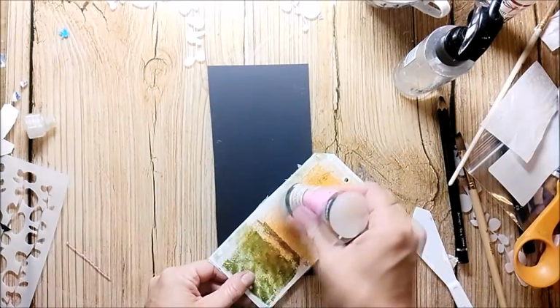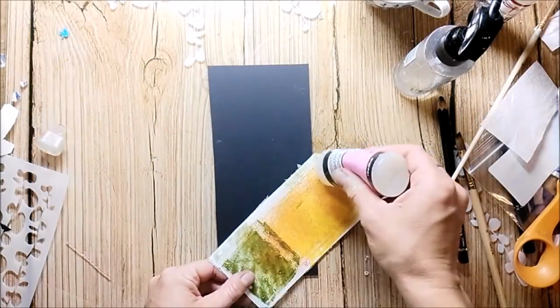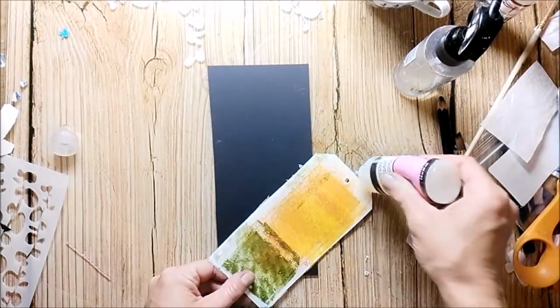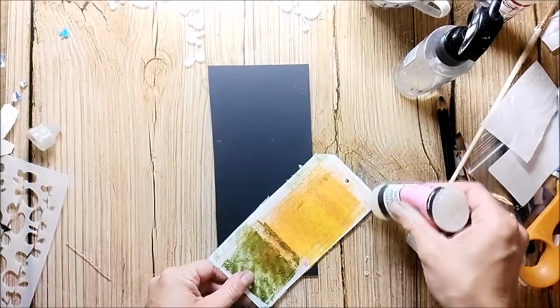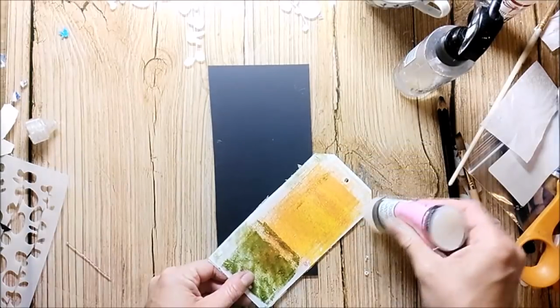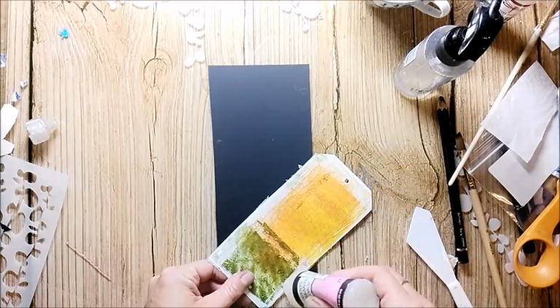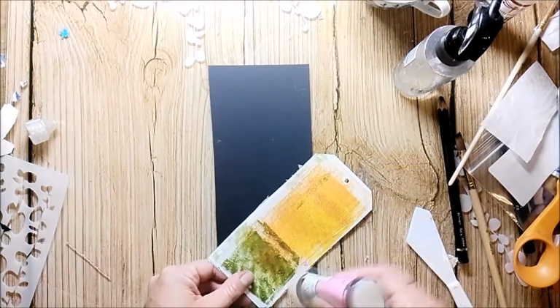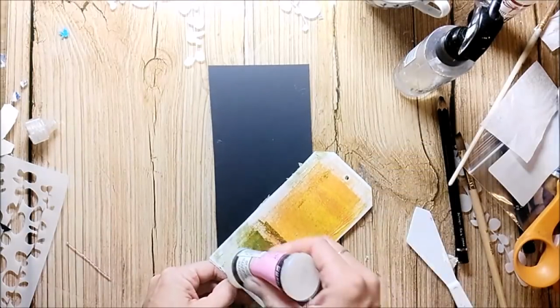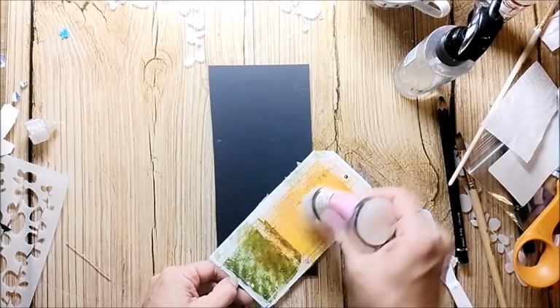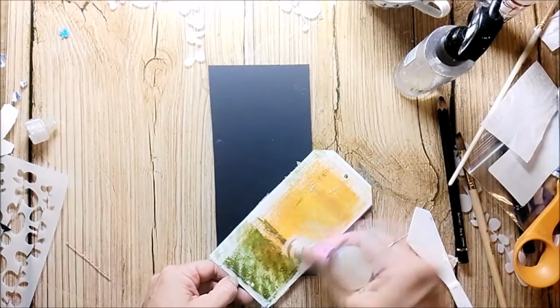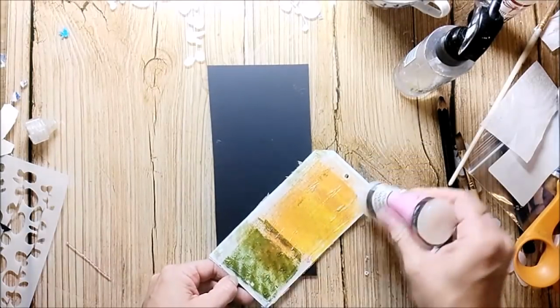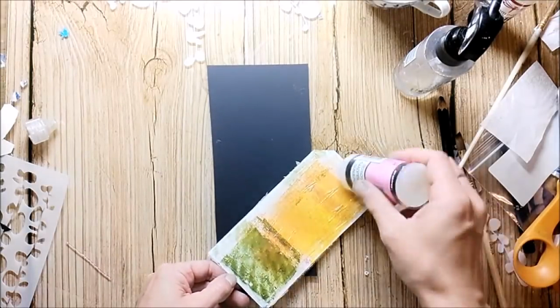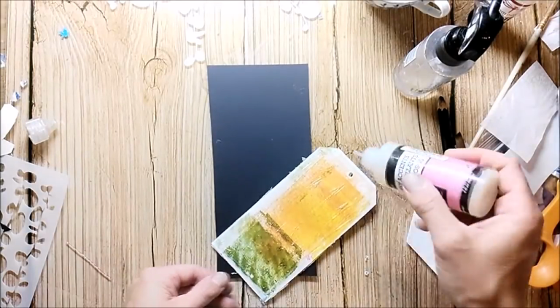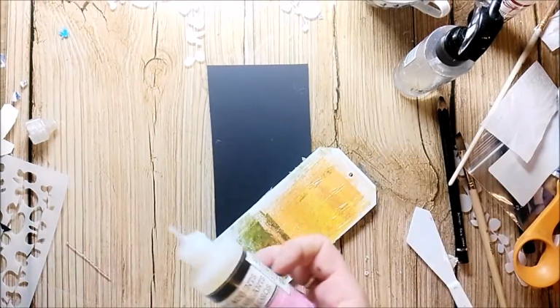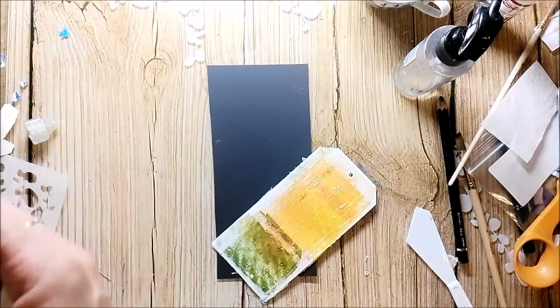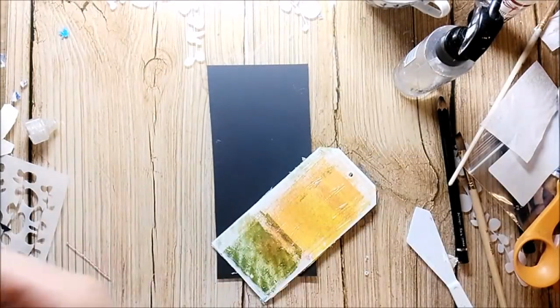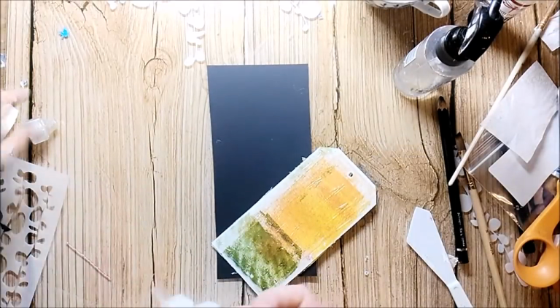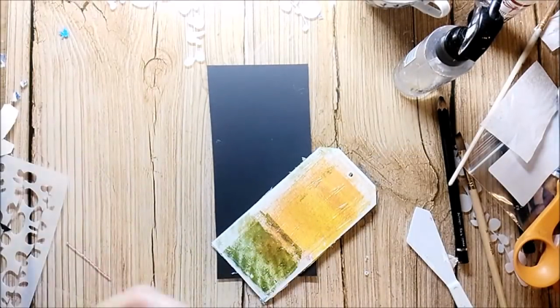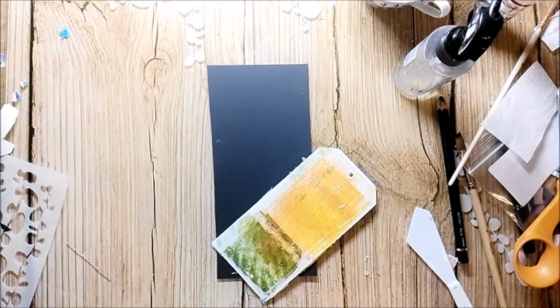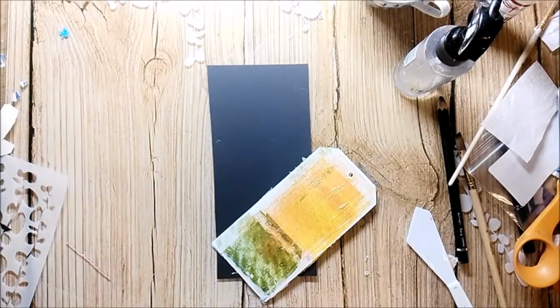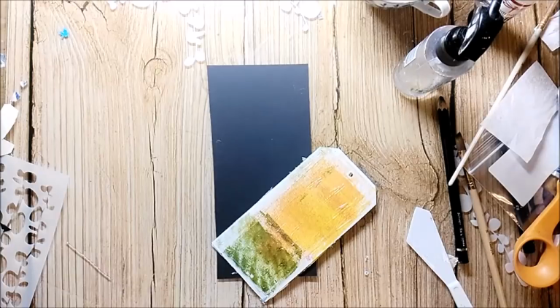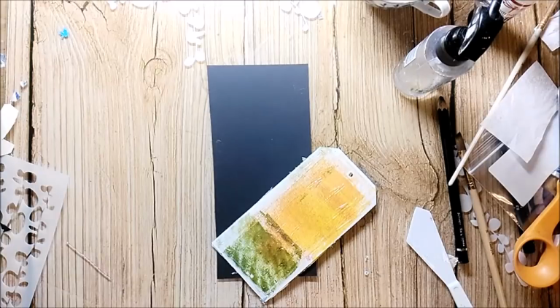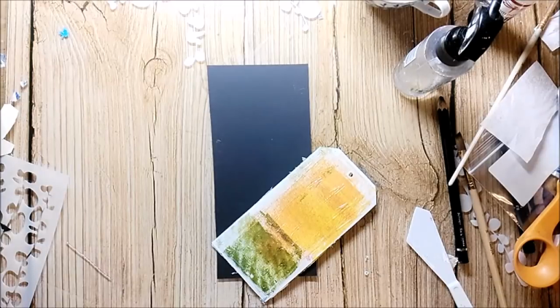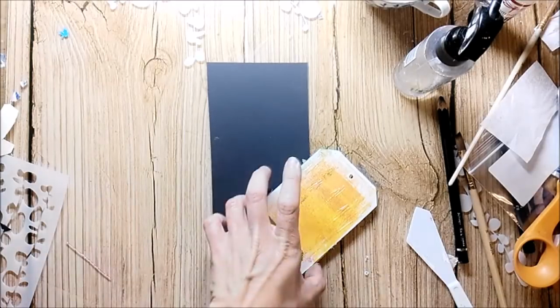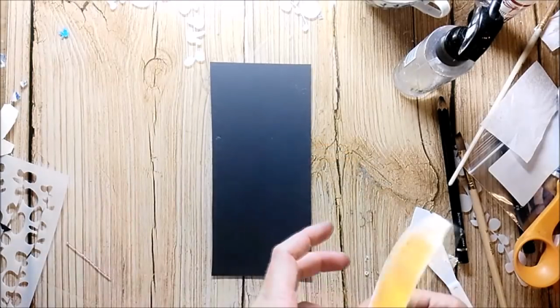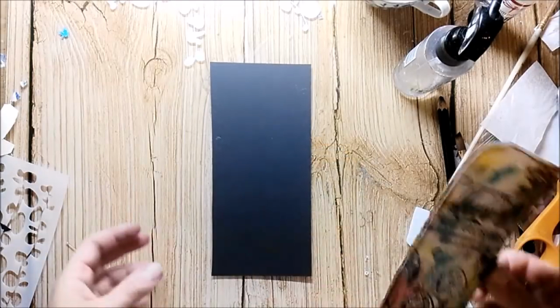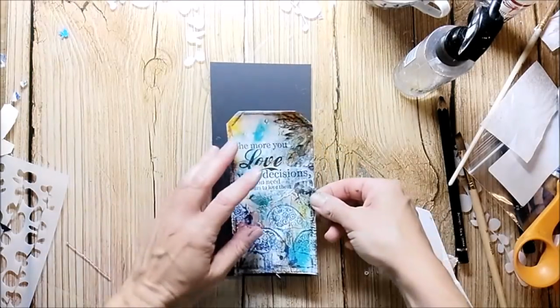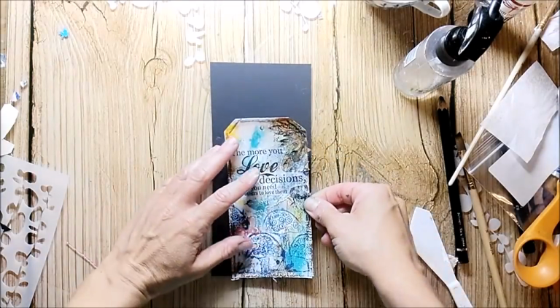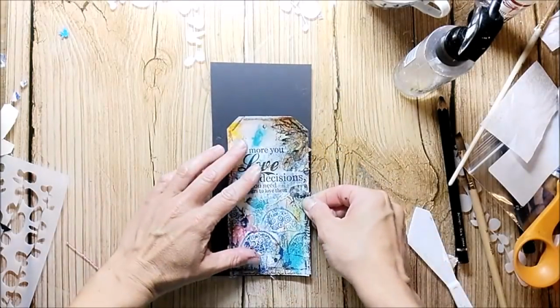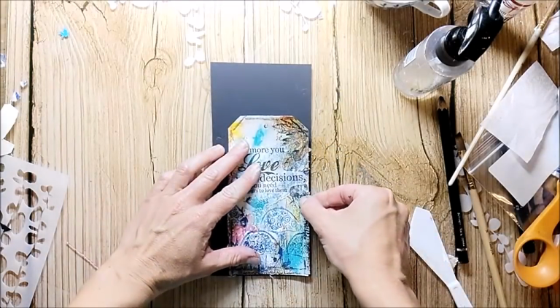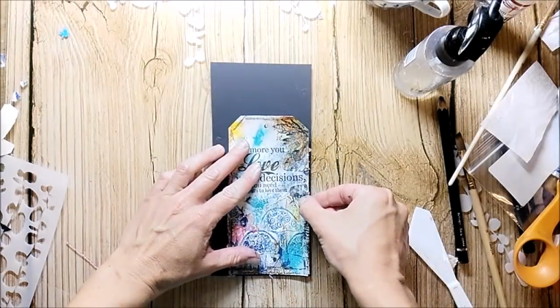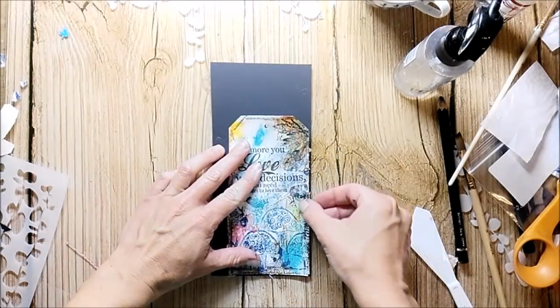I use a piece of black cardstock to frame my tag. I glue it down and cut it out just a little bit bigger than the original size.